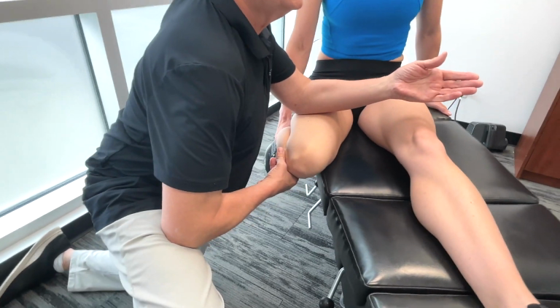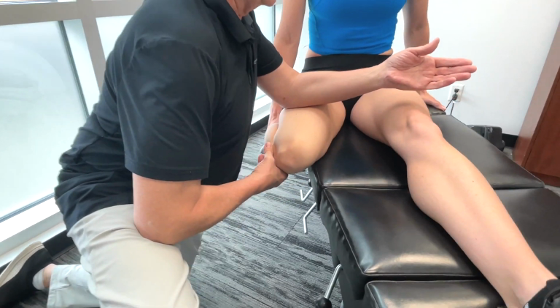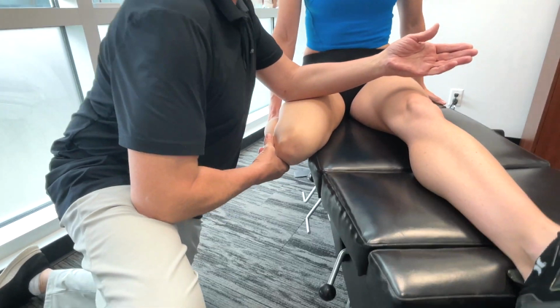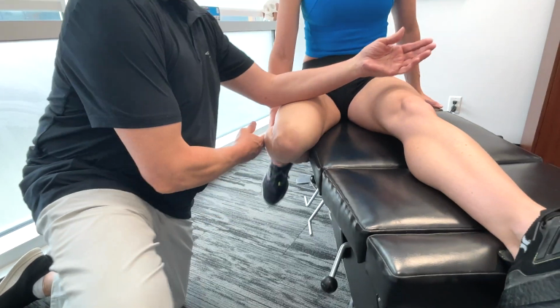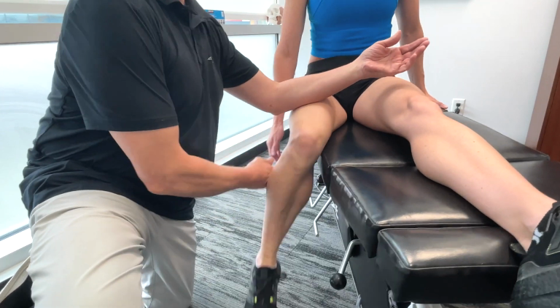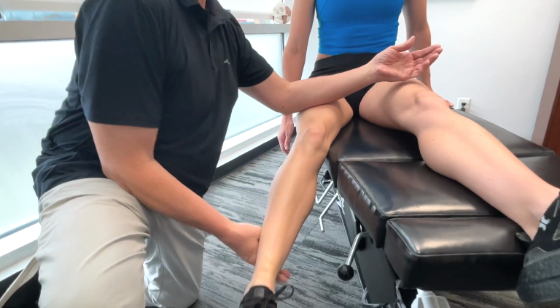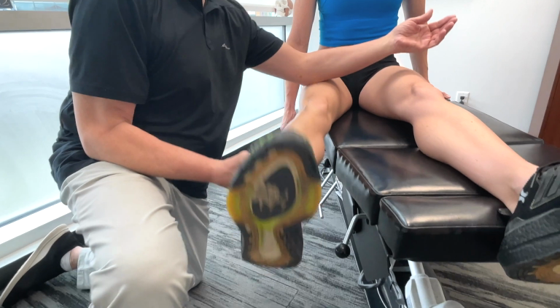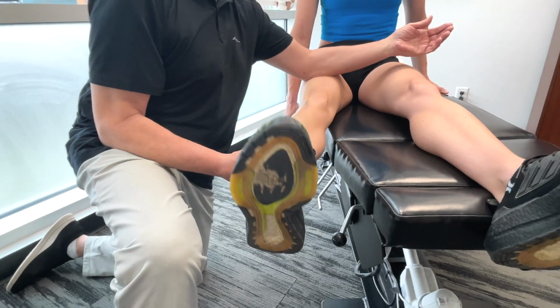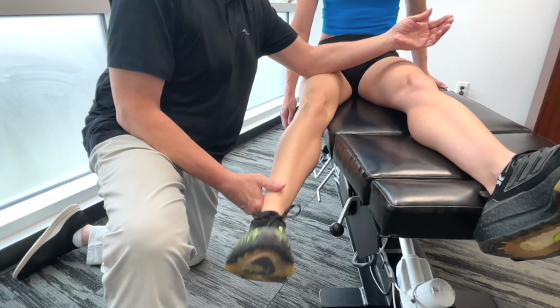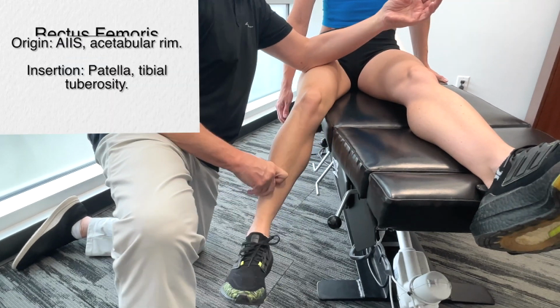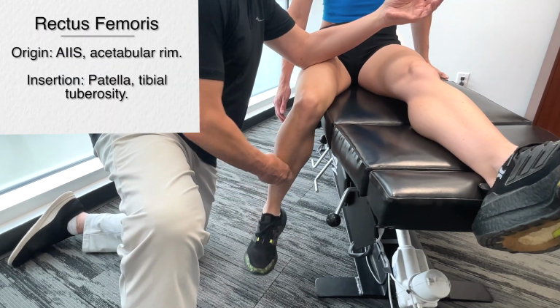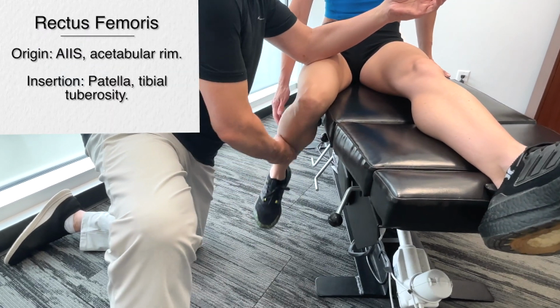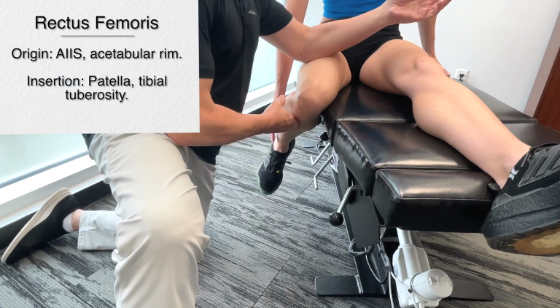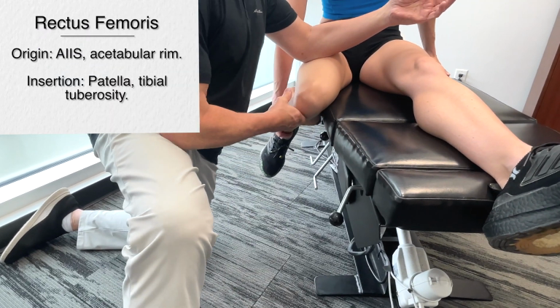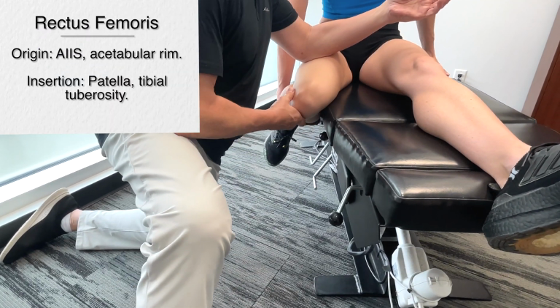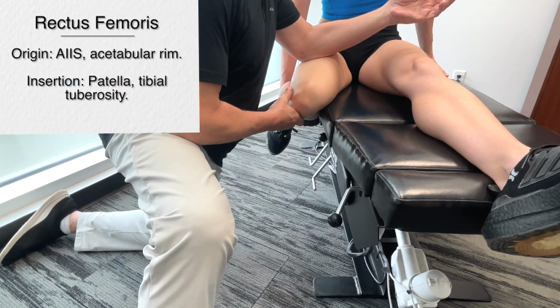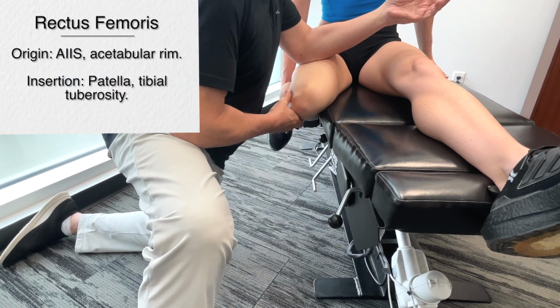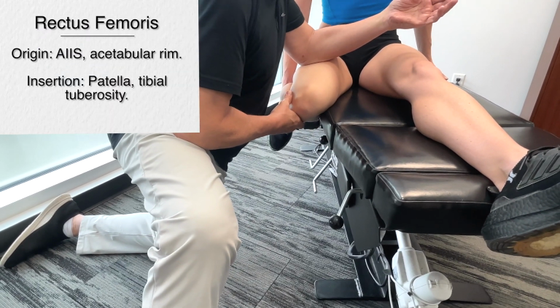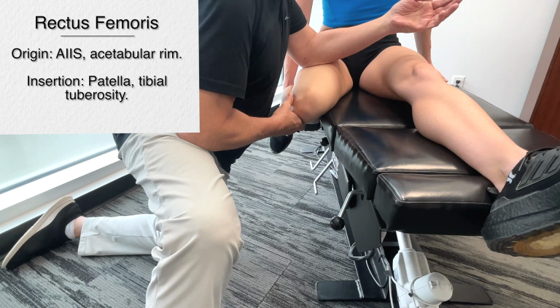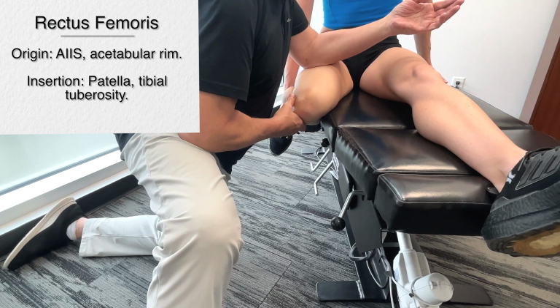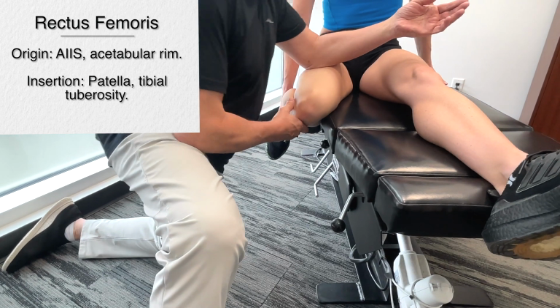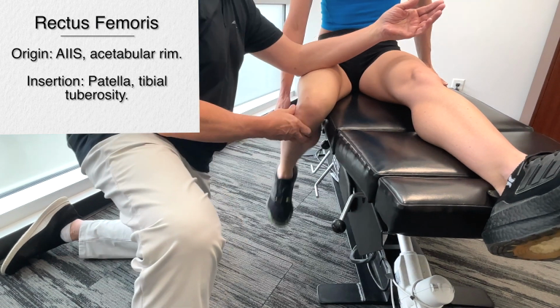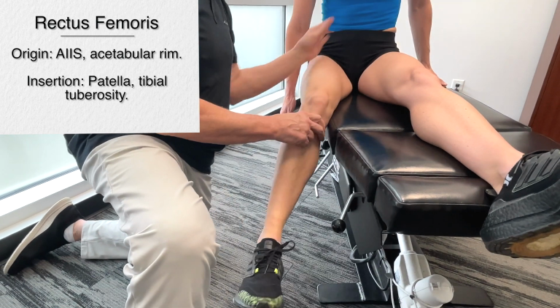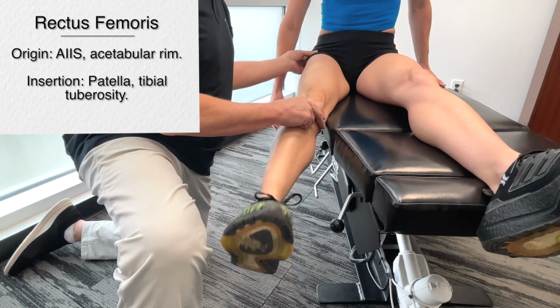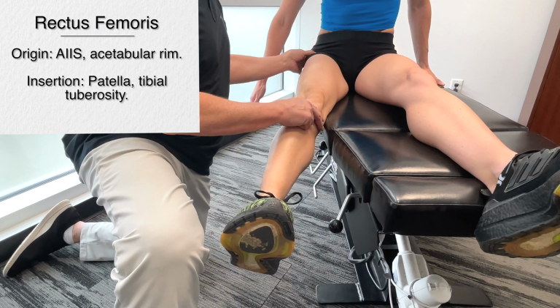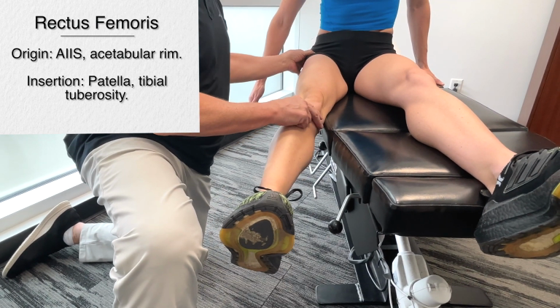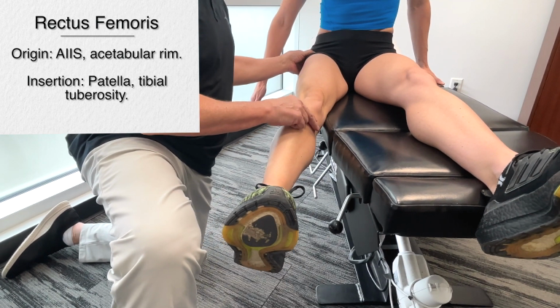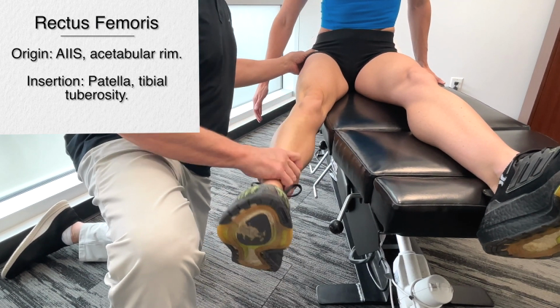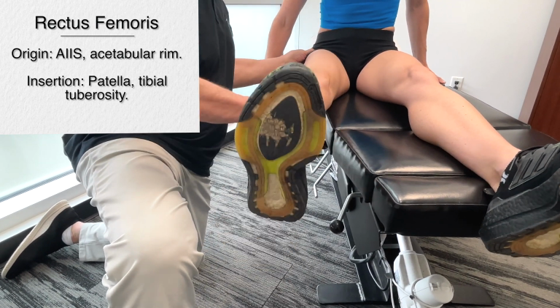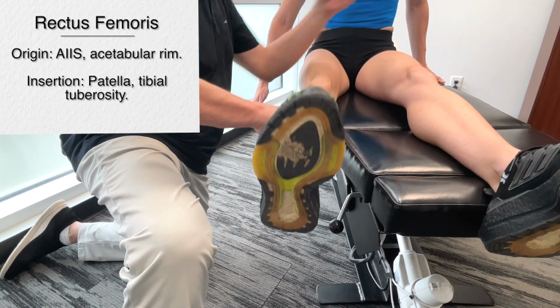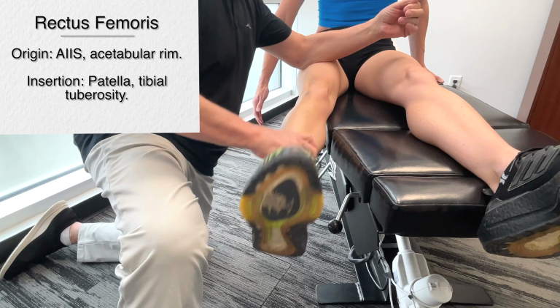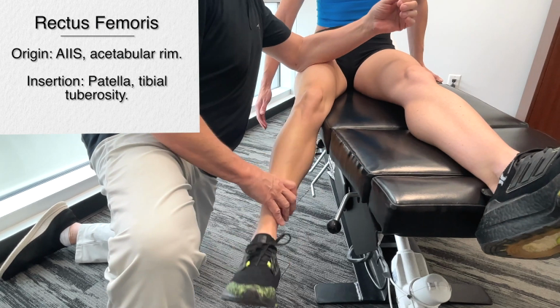Right now, if I'm going down the center, I'm going more towards the rectus femoris. The origin of the rectus femoris is the anterior surface of the iliac spine — so we're talking all the way up here.